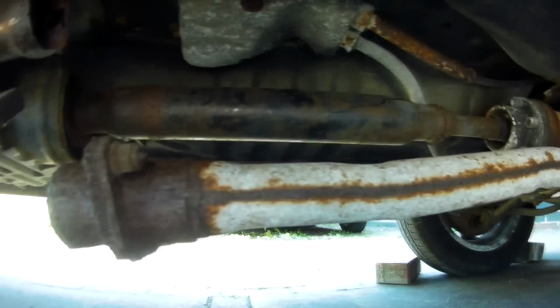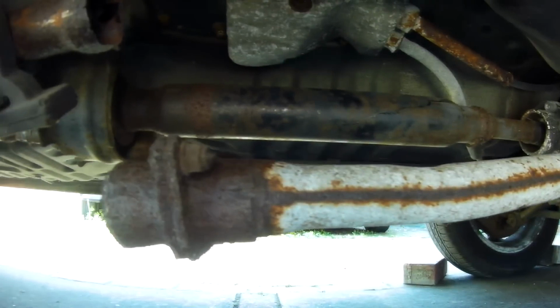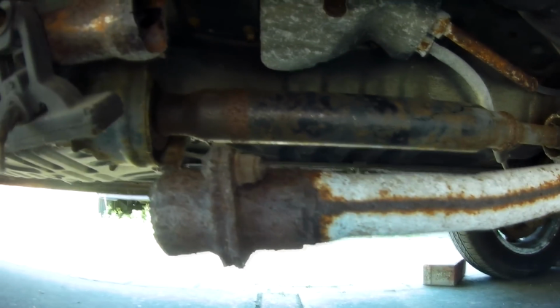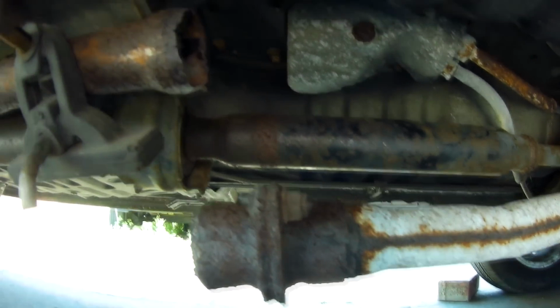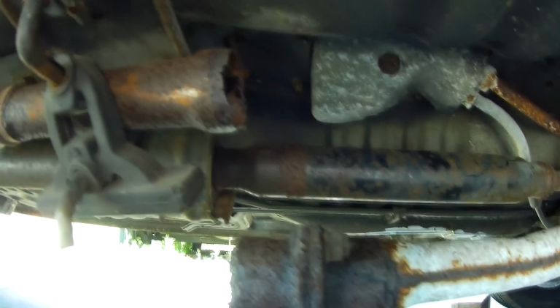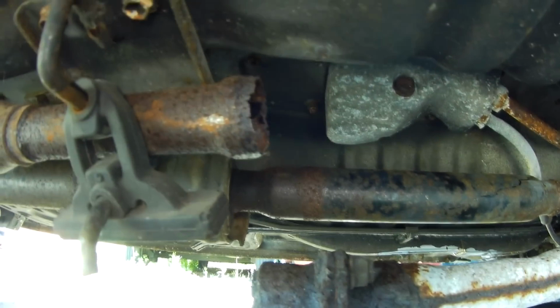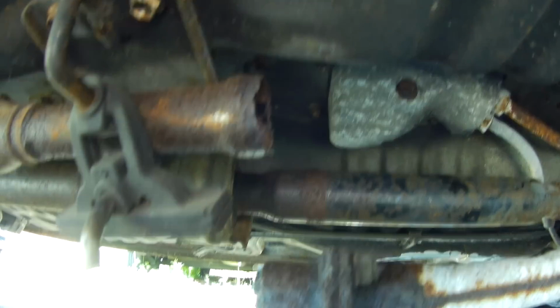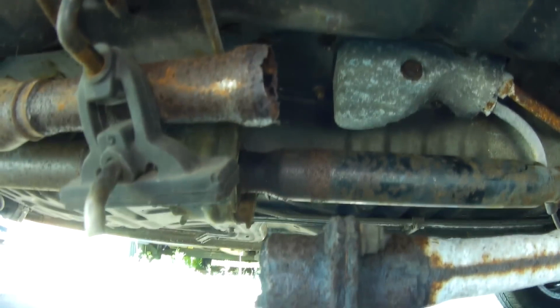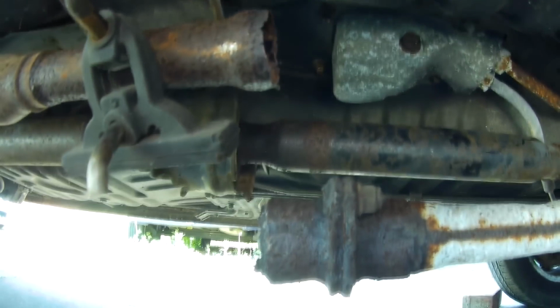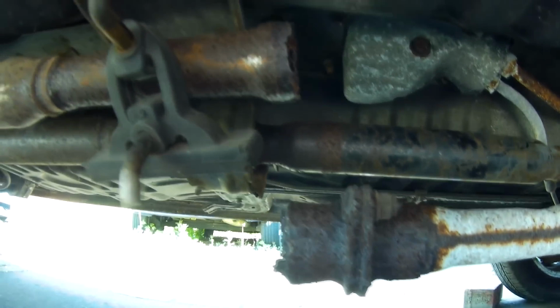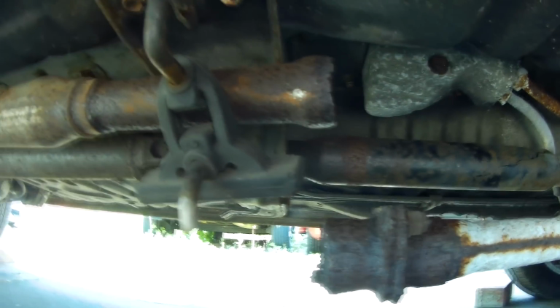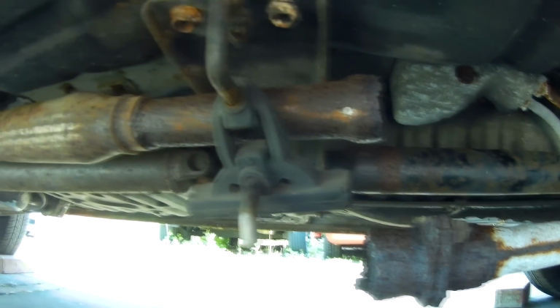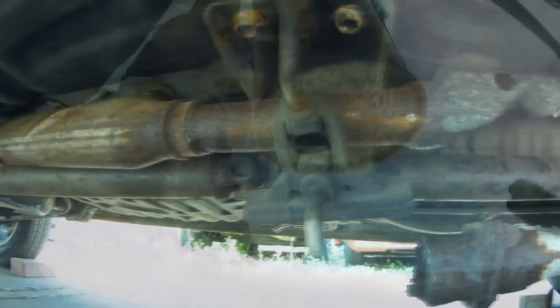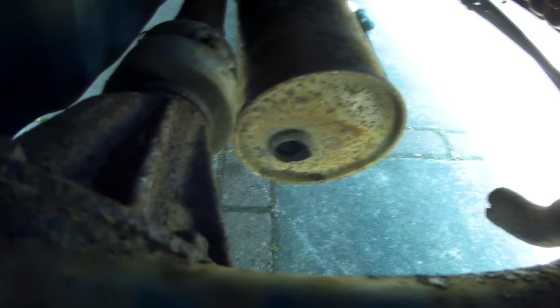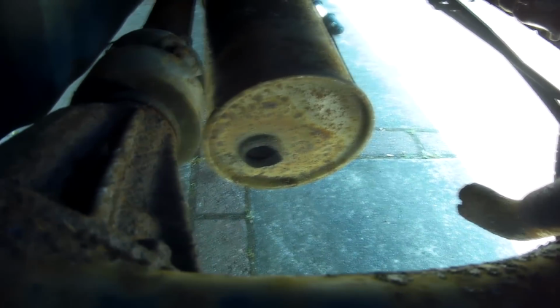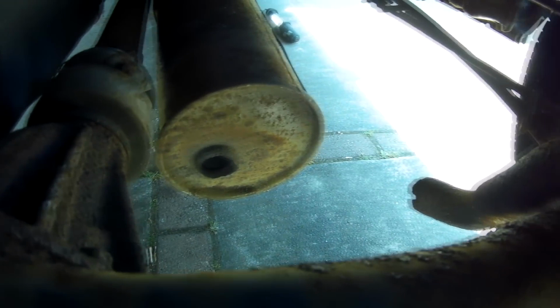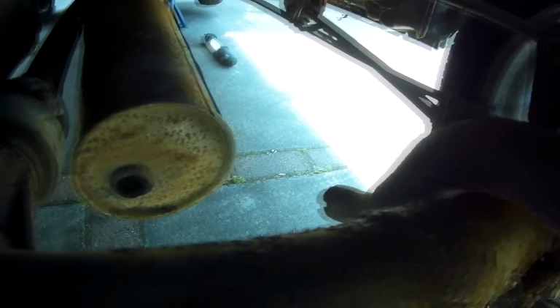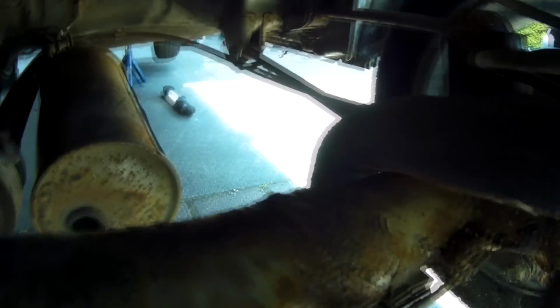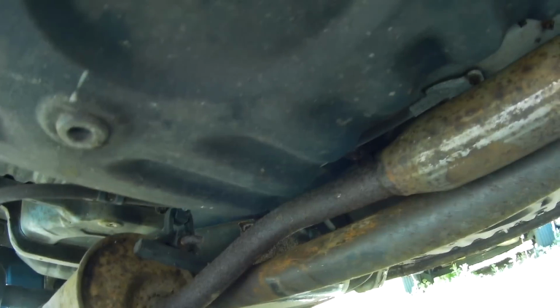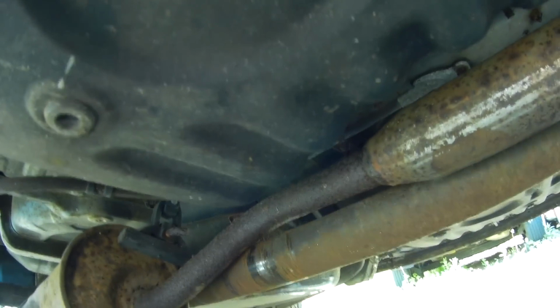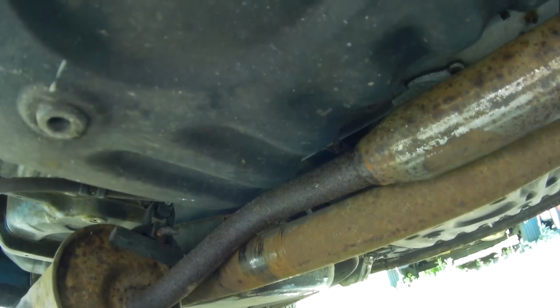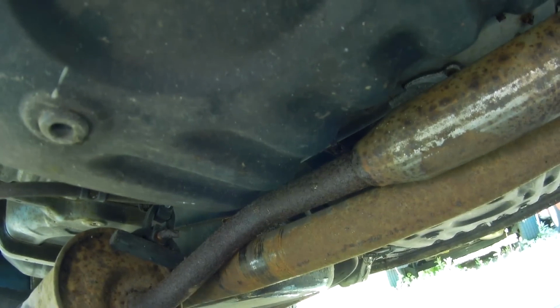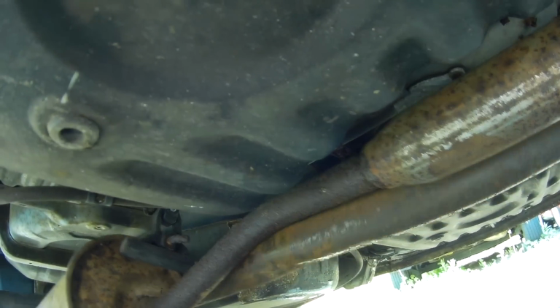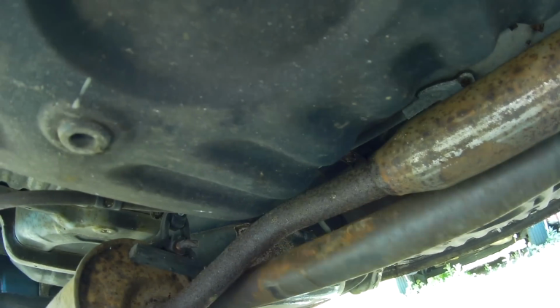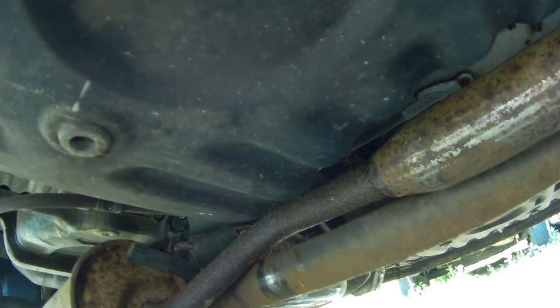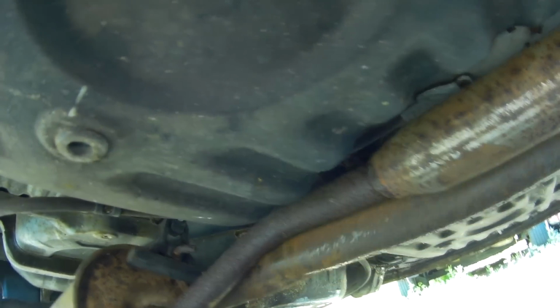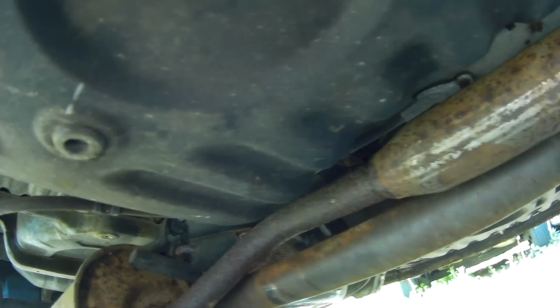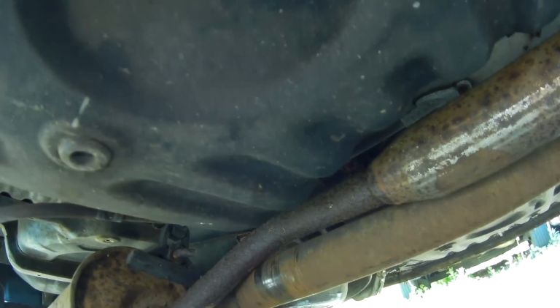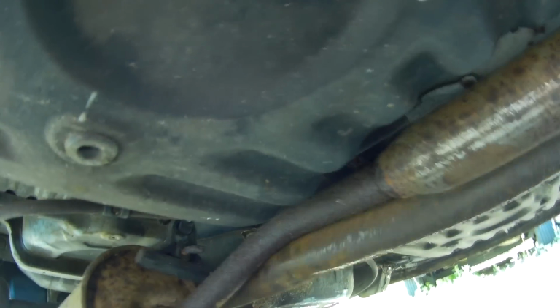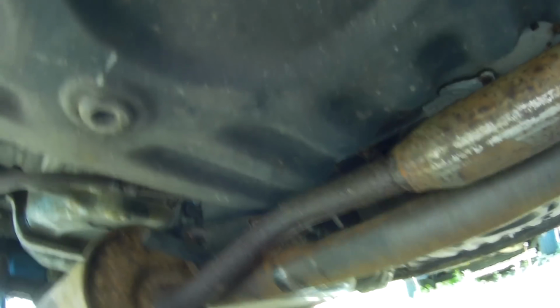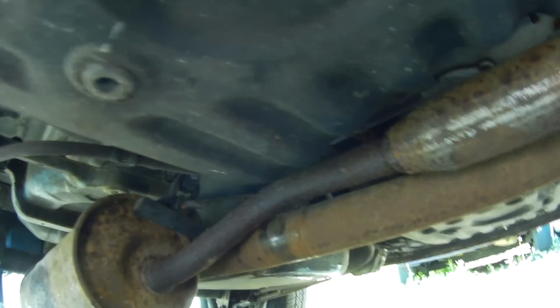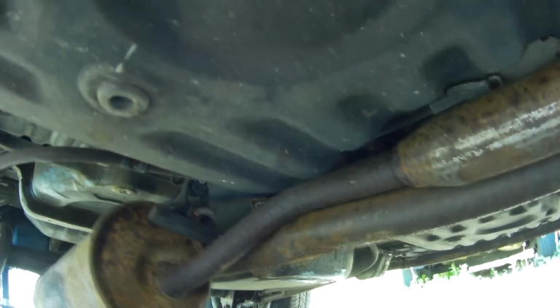Well, first of all, I know for a fact that the exhaust is literally falling apart under the car, and the prop shaft has a nice big crease in it, so both of those are going to need to come off and be sorted out.